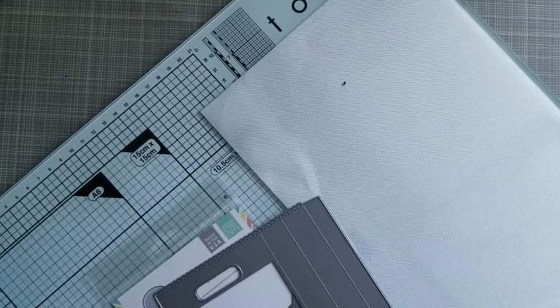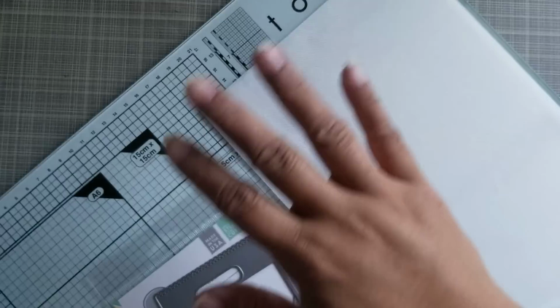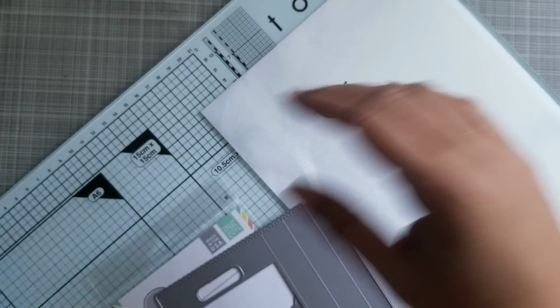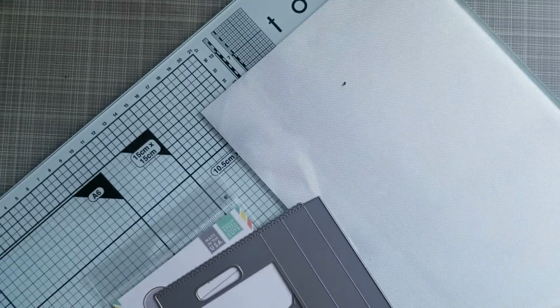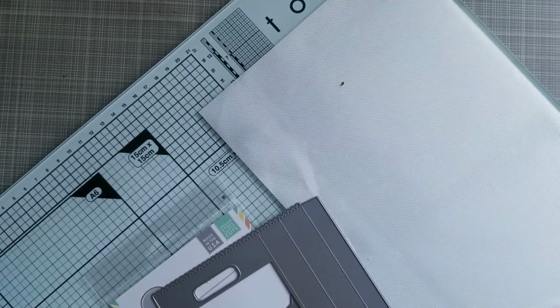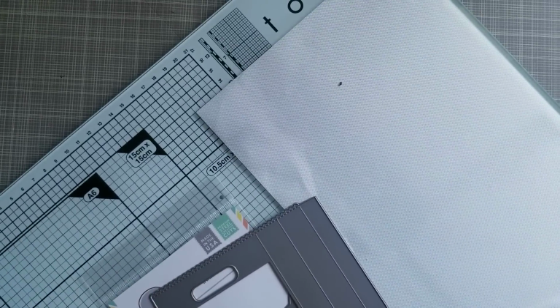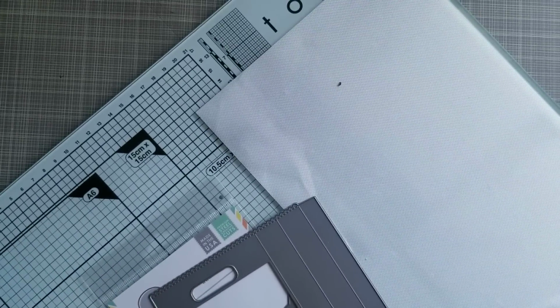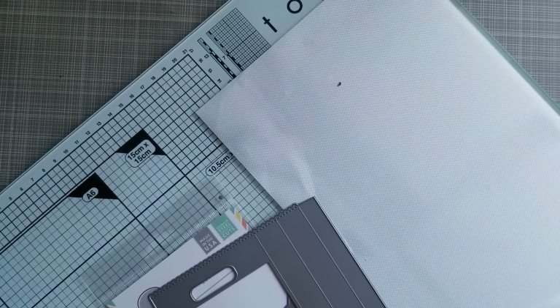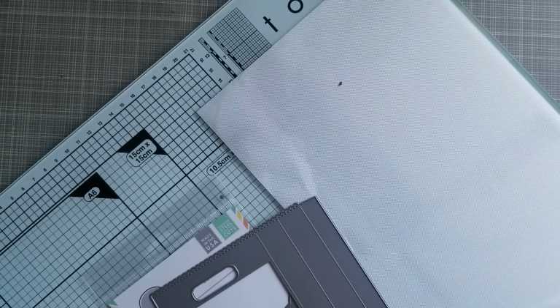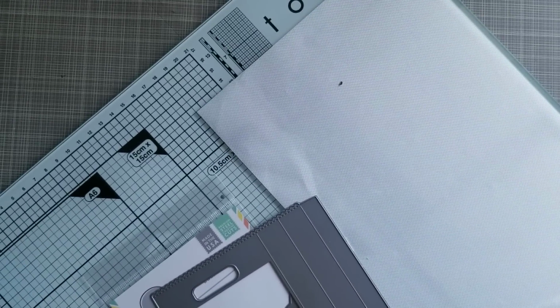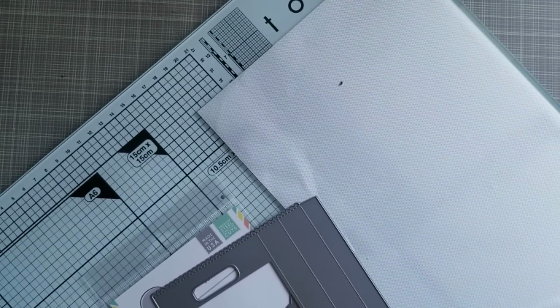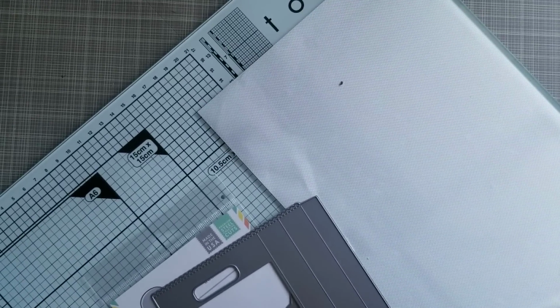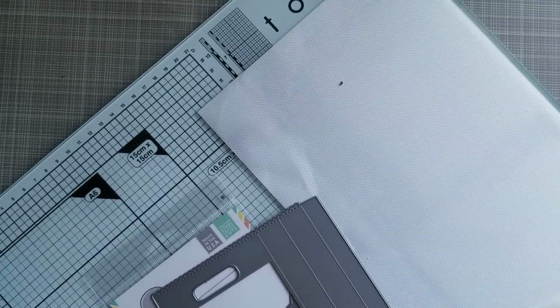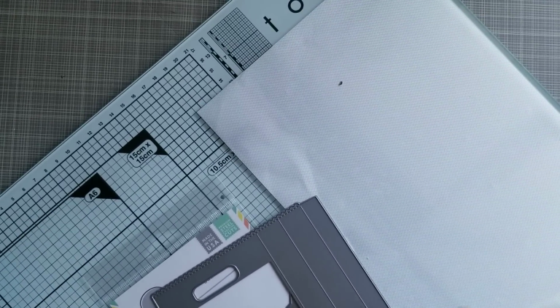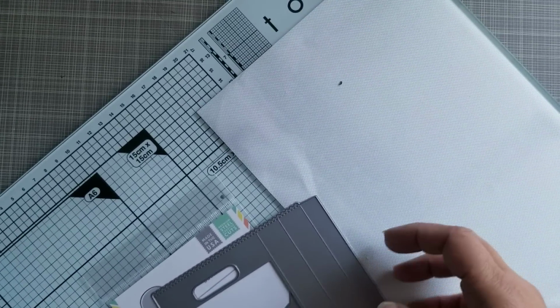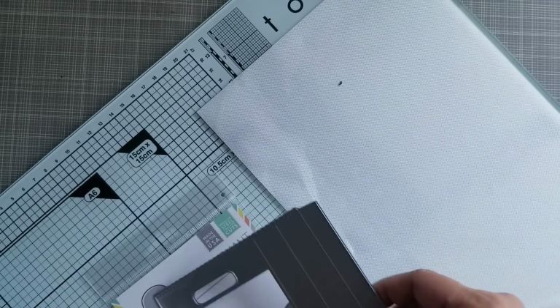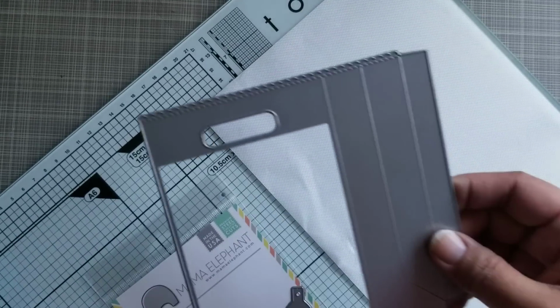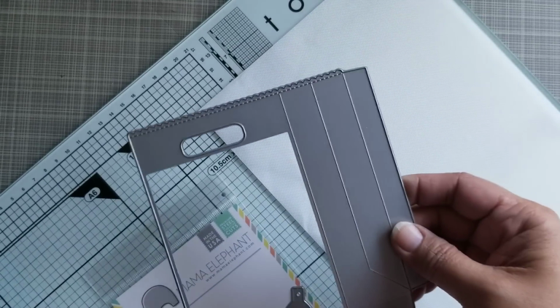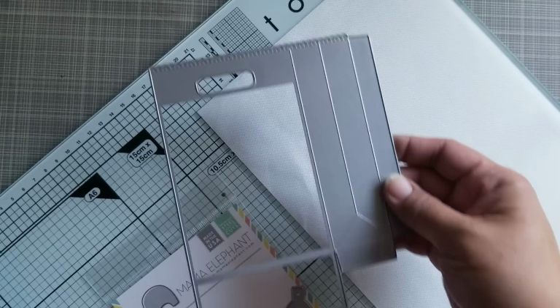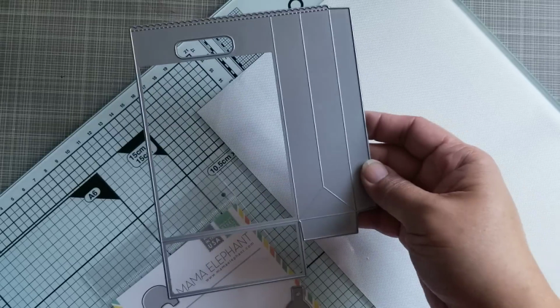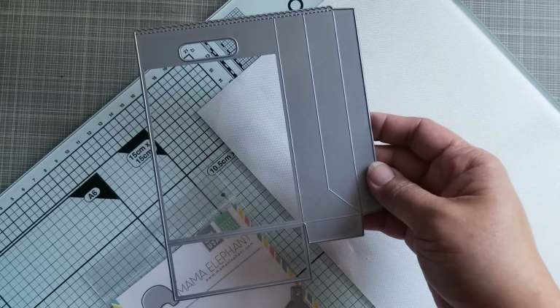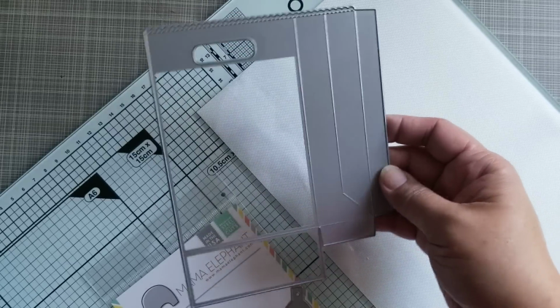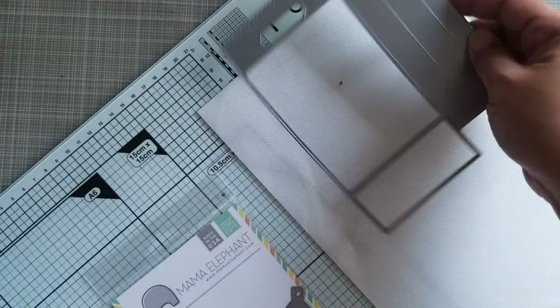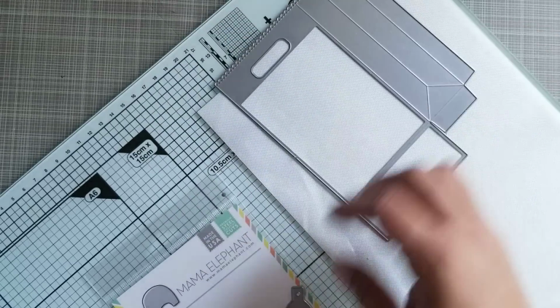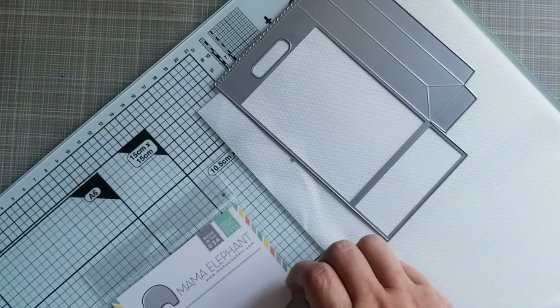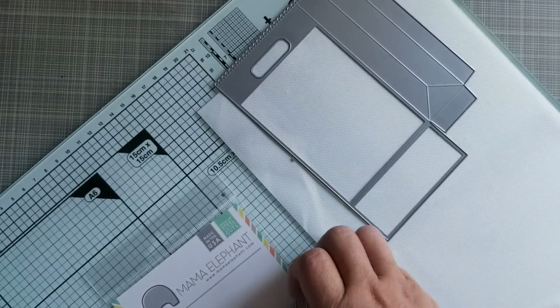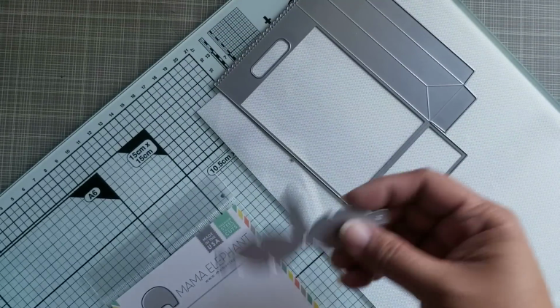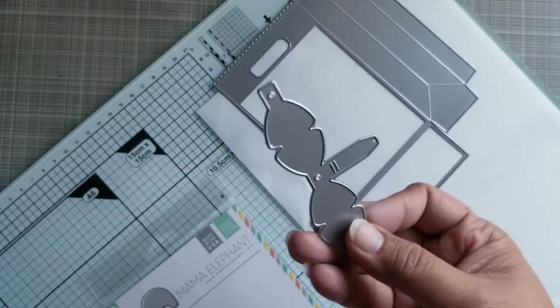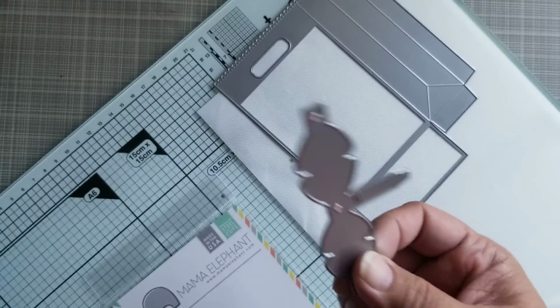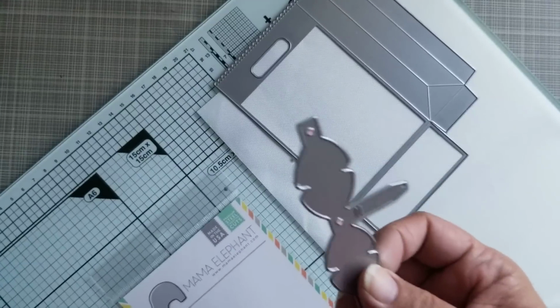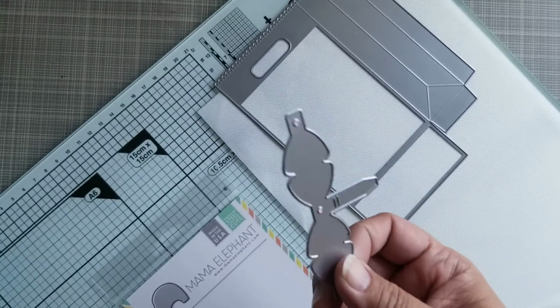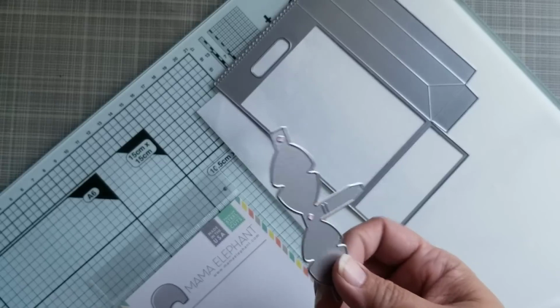Hey guys, I'm back with a haul video and a quick share. I use this Mama Elephant bag die — I like this bag die. This bow is also from Mama Elephant.